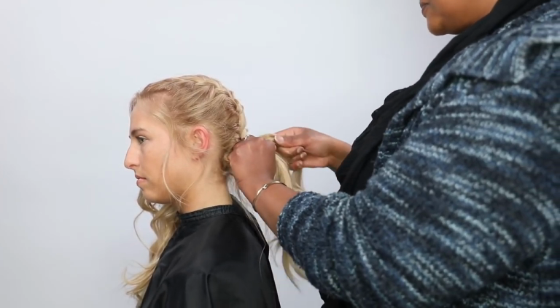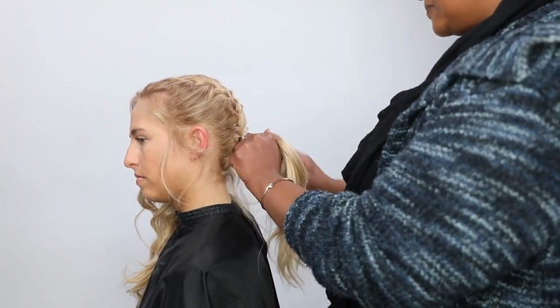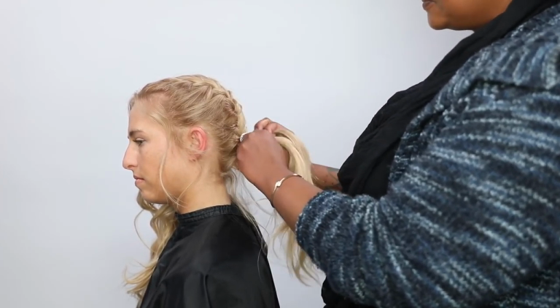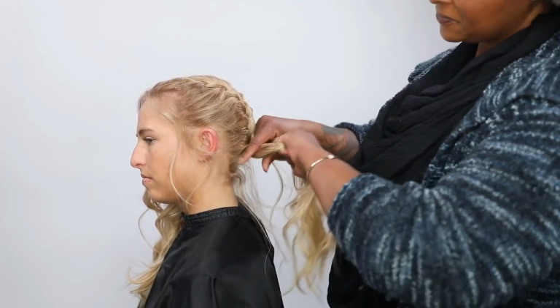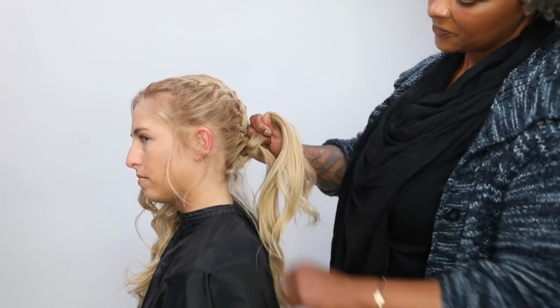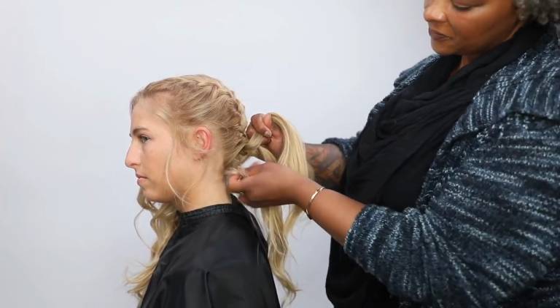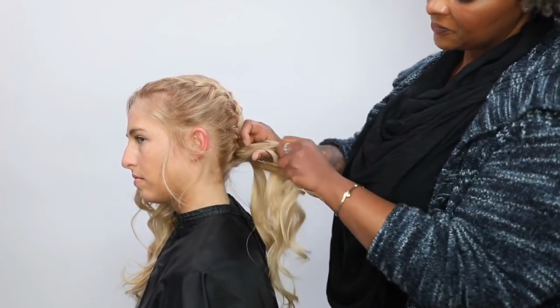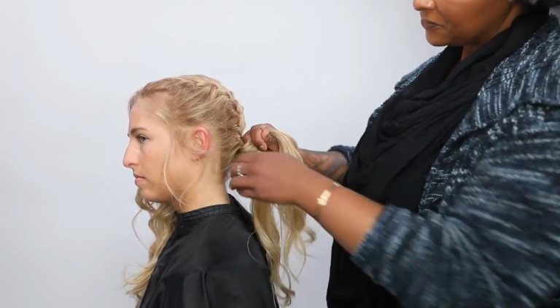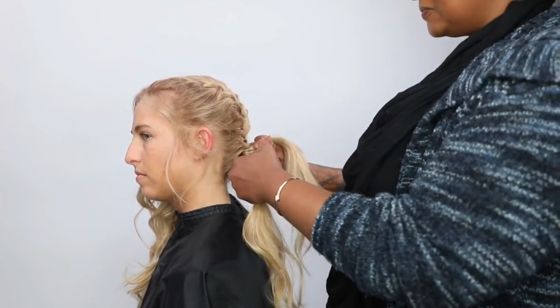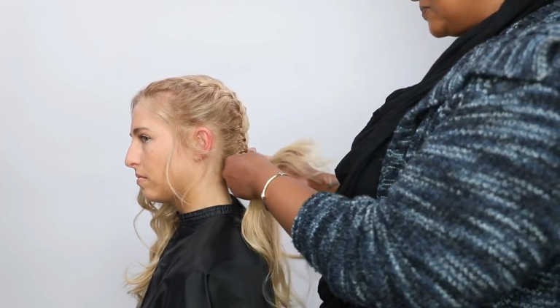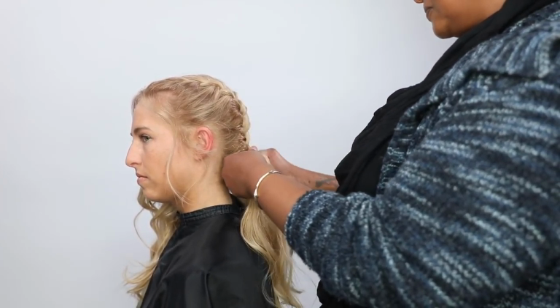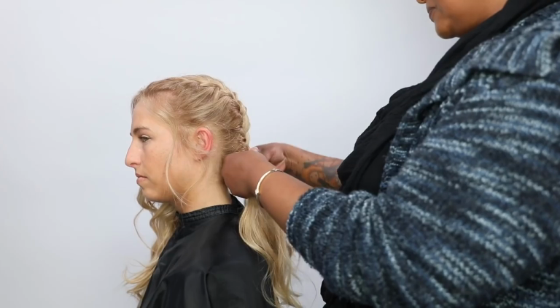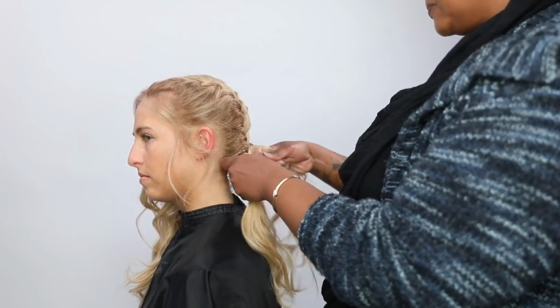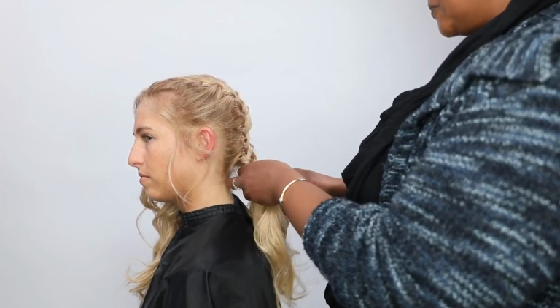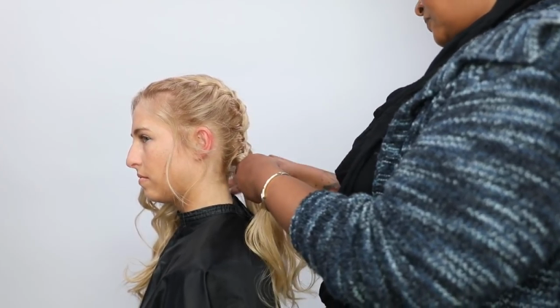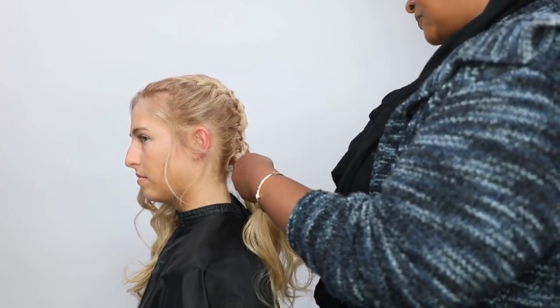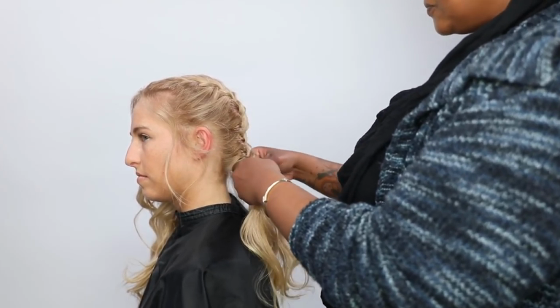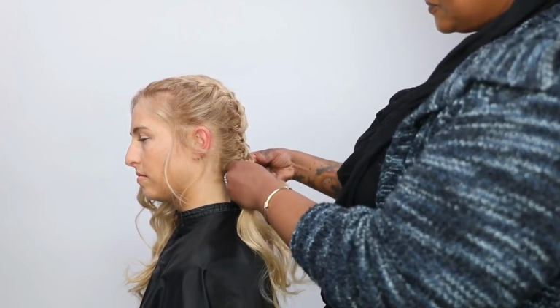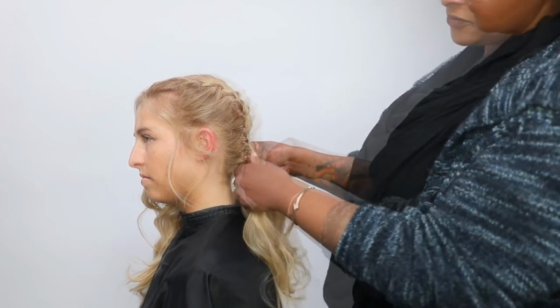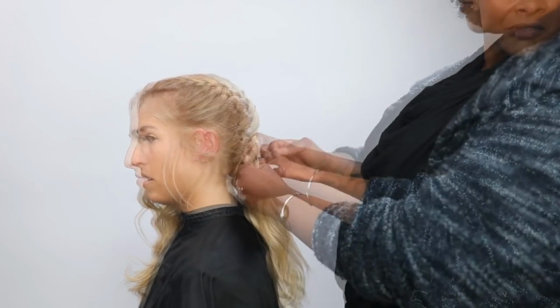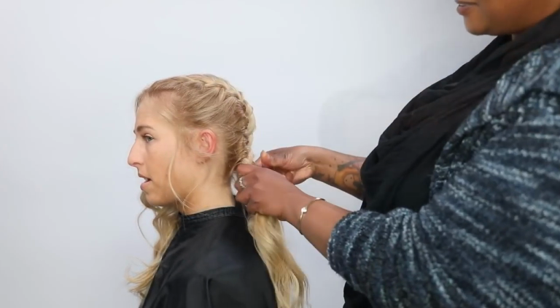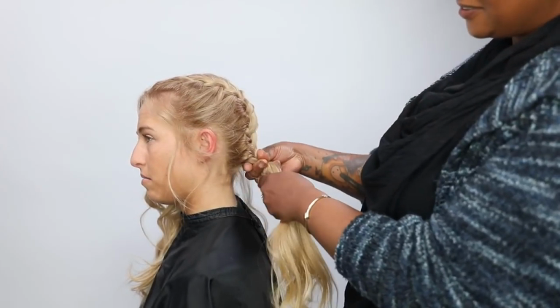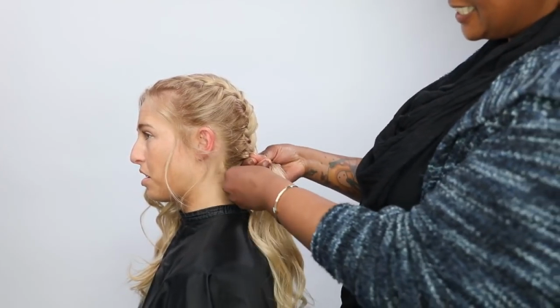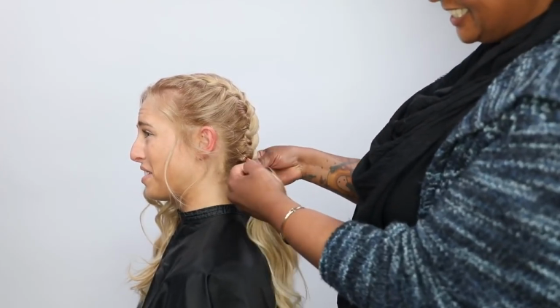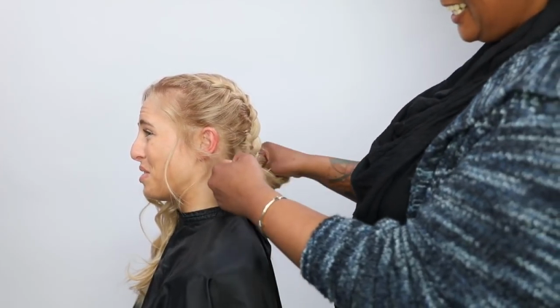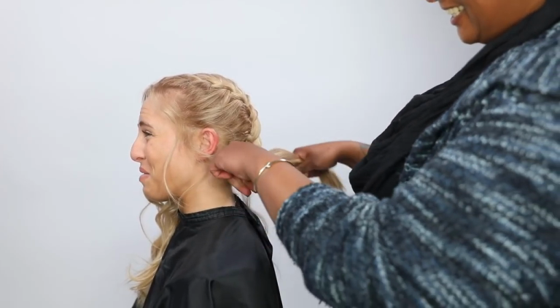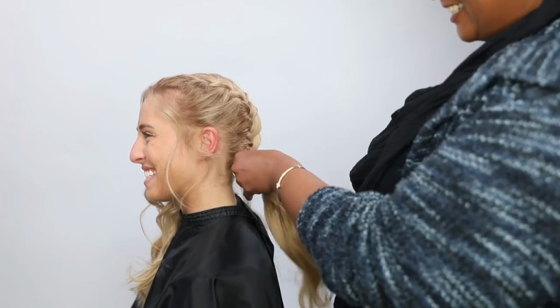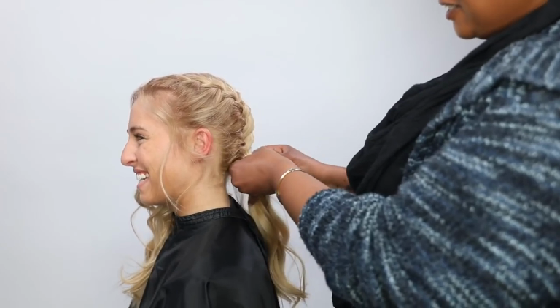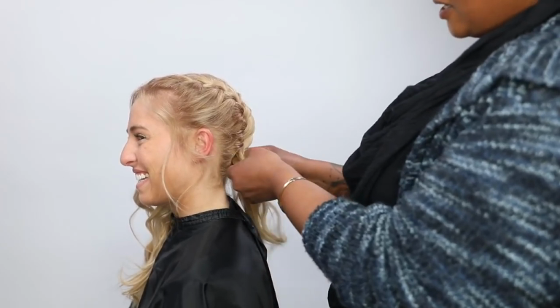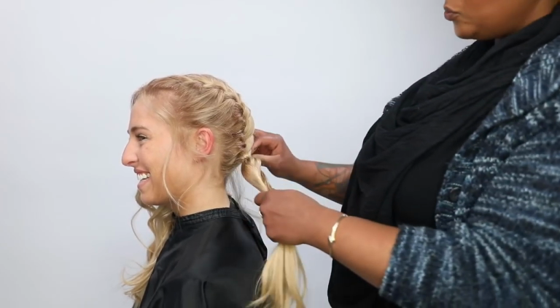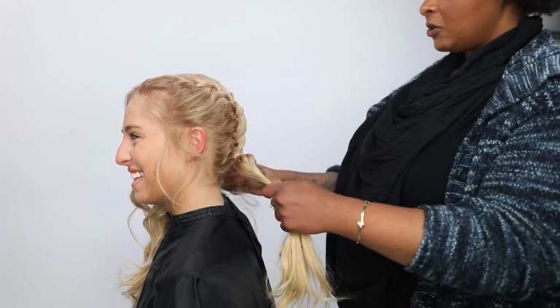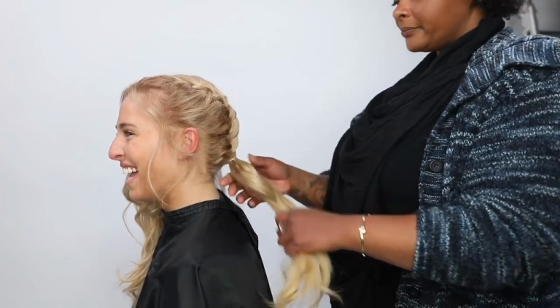So now that I'm coming to the end of the braid, I'm still doing the same repetition — crossing over, adding a little bit of hair. Now you're going to tie that off with a little rubber band here.